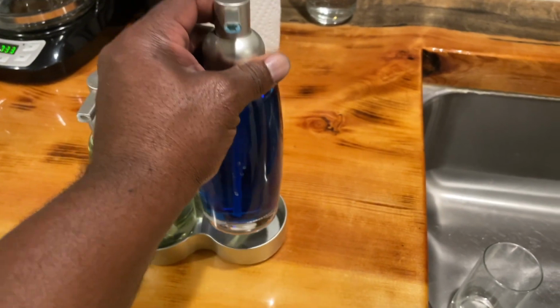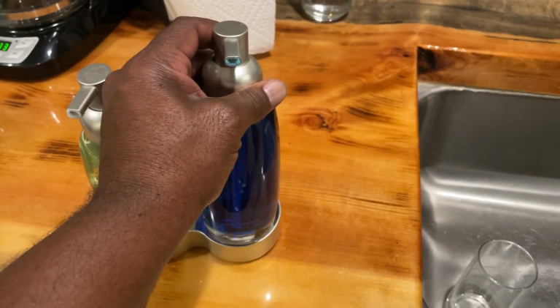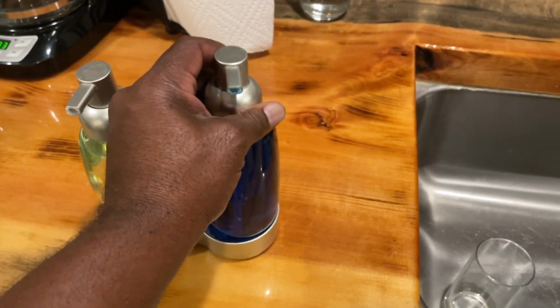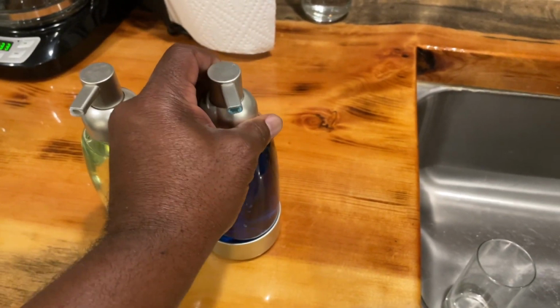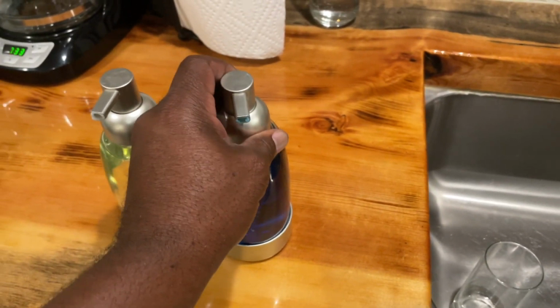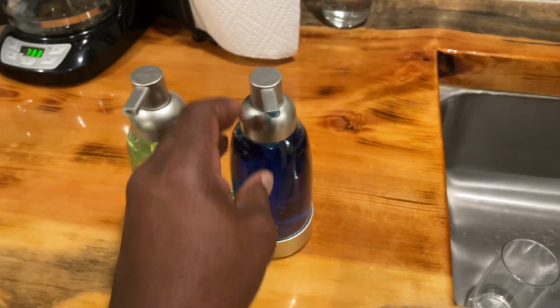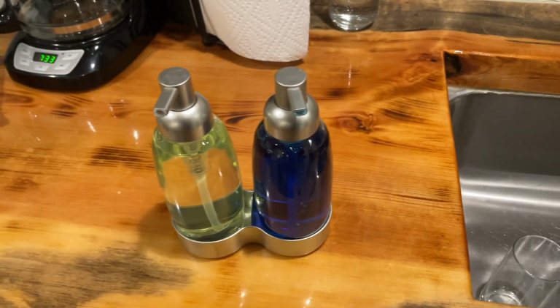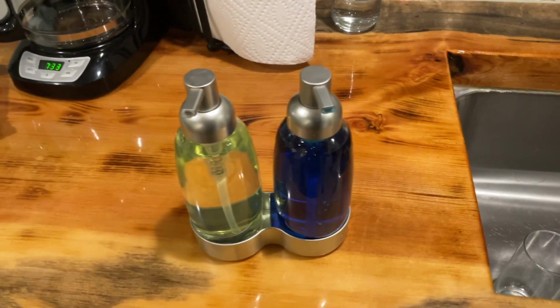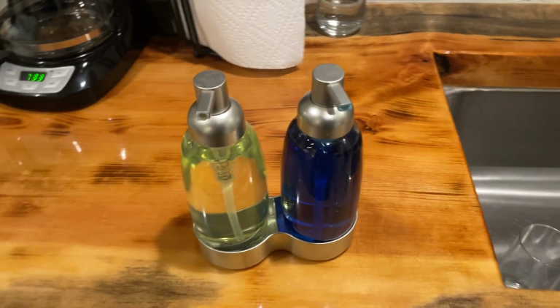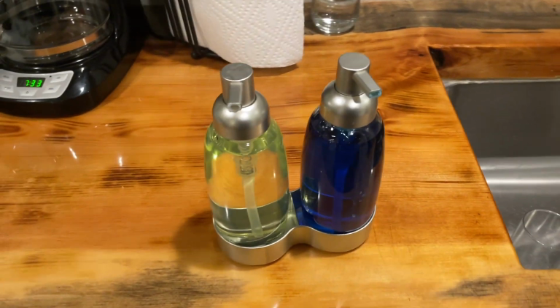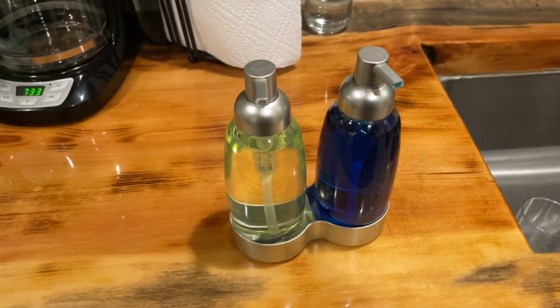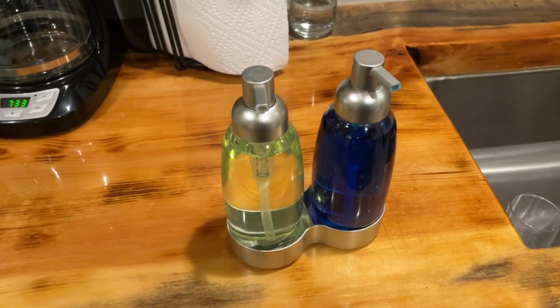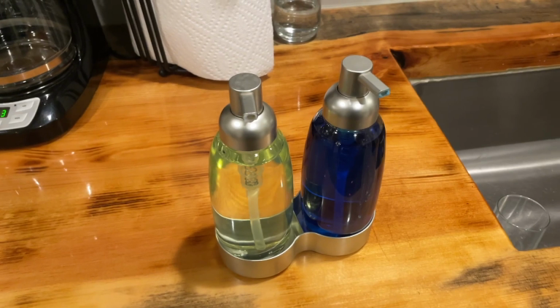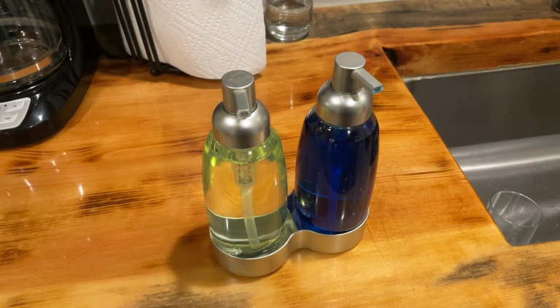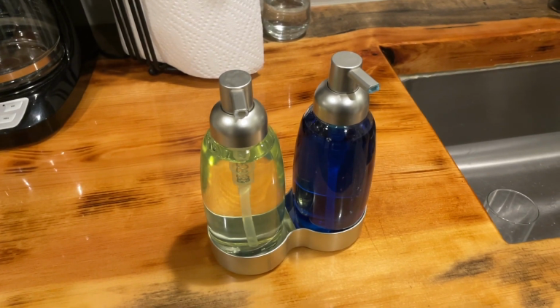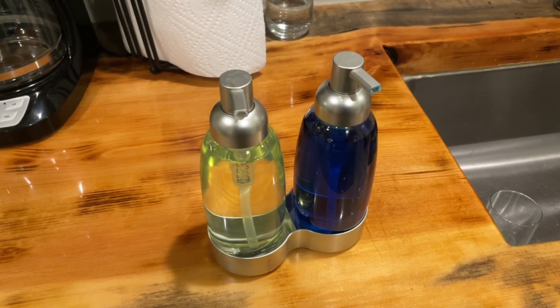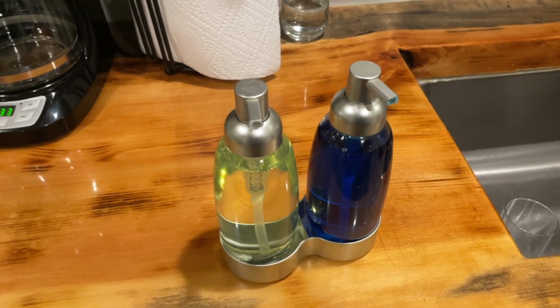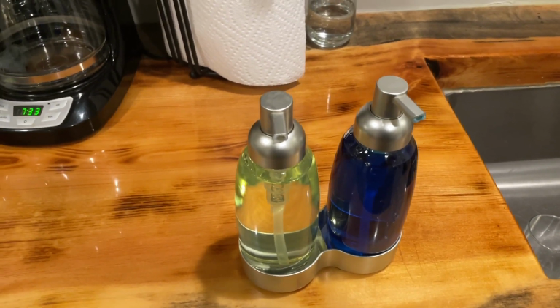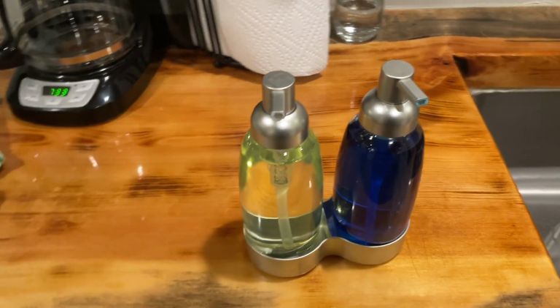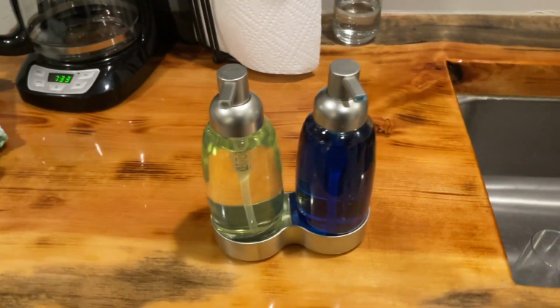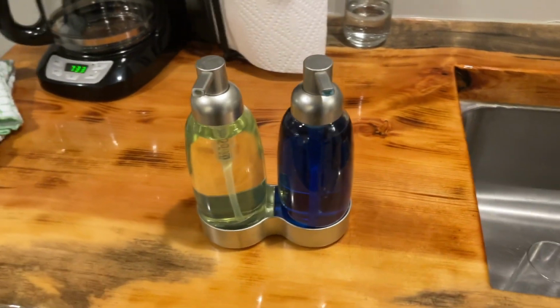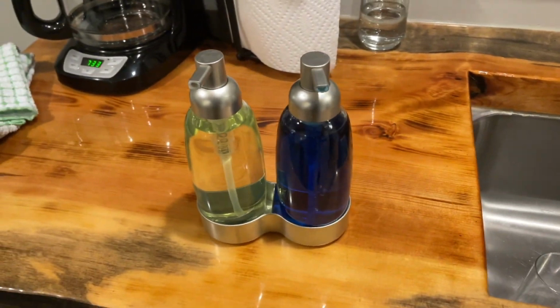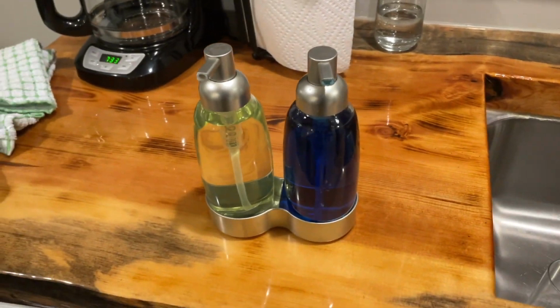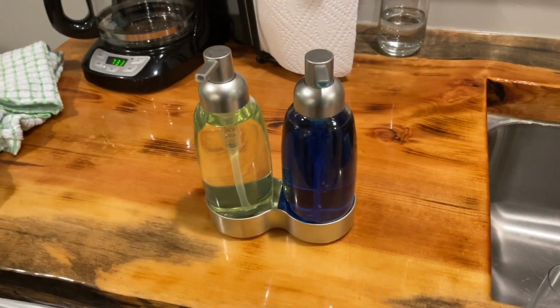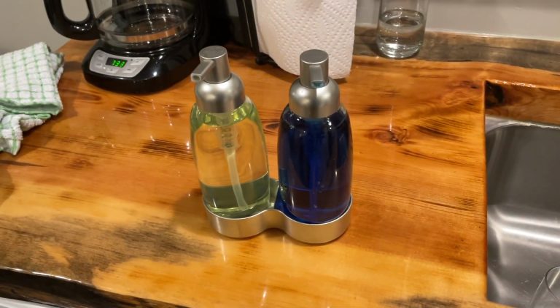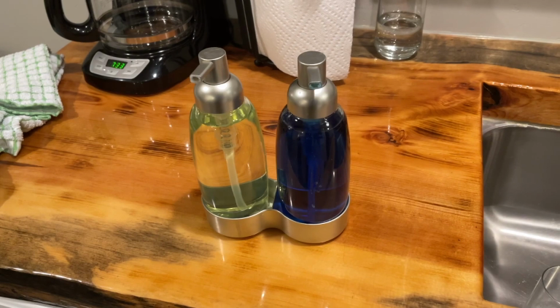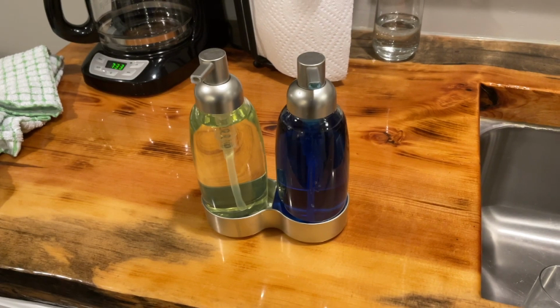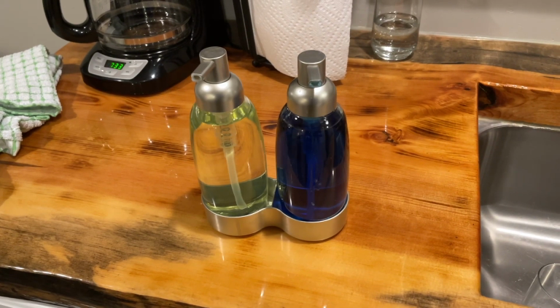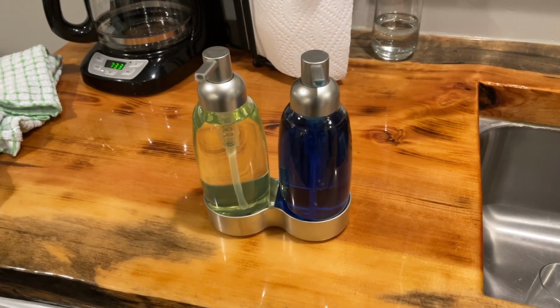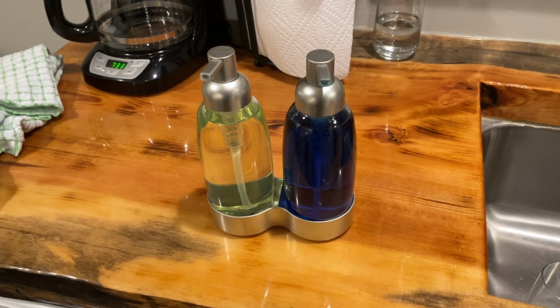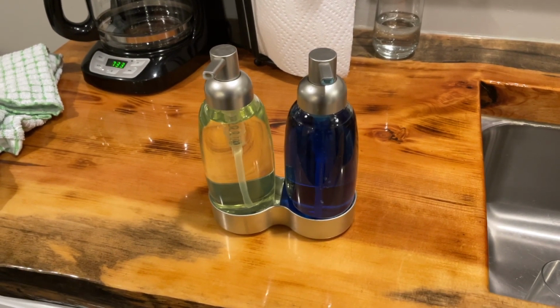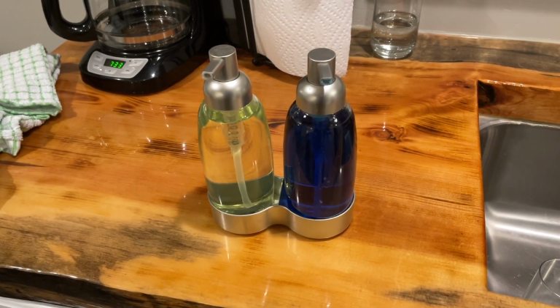The quality of the bottles is top-notch. They're made of durable plastic that feels sturdy in my hands. I have been using the set daily for months and they're showing no signs of wear and tear.